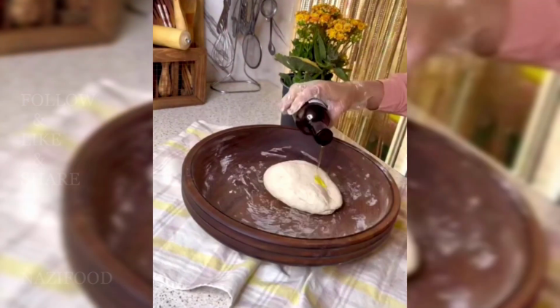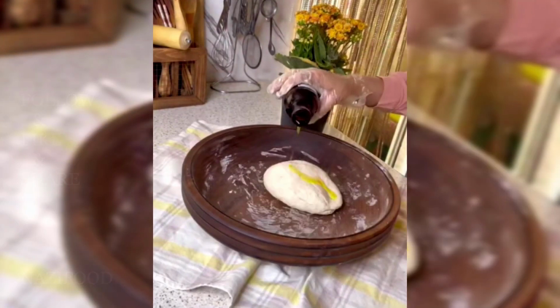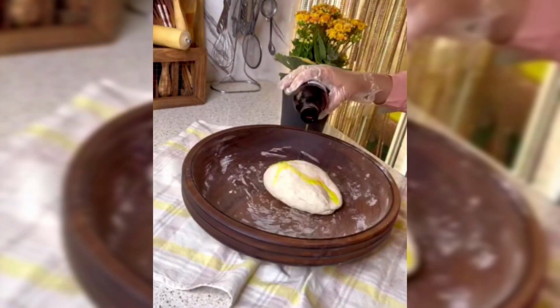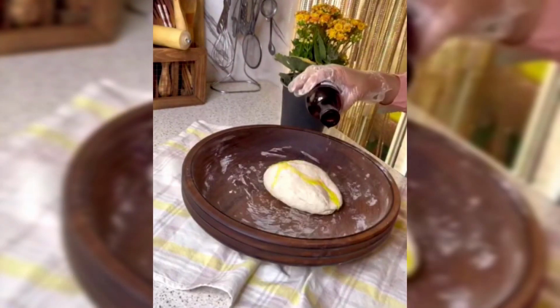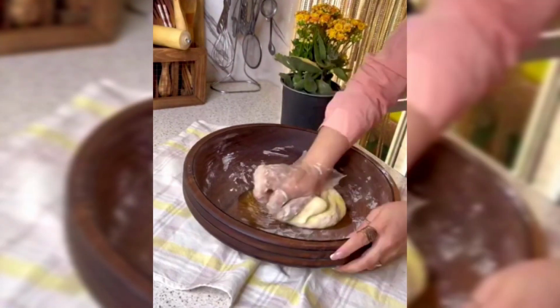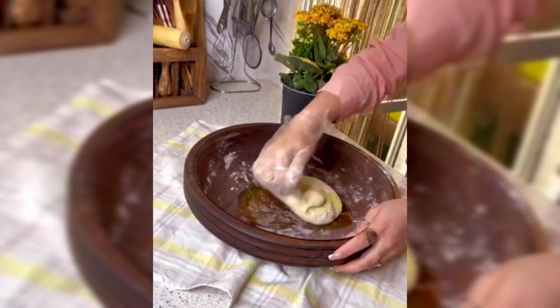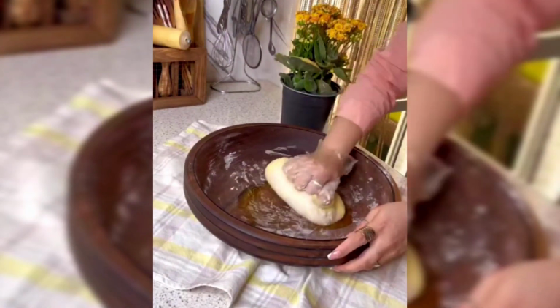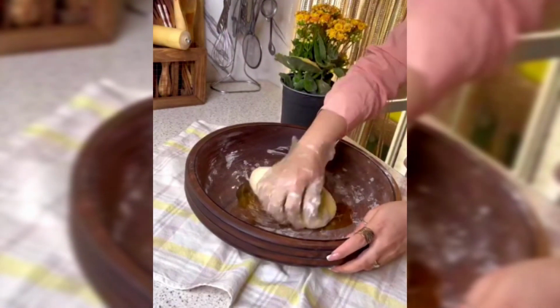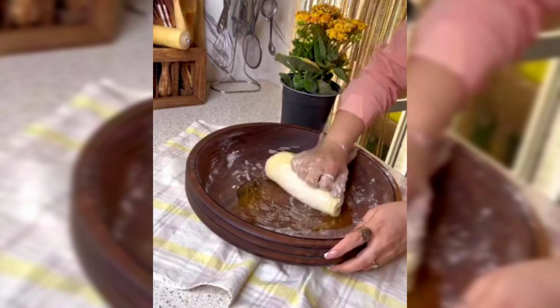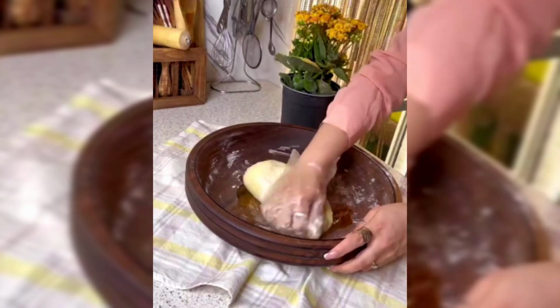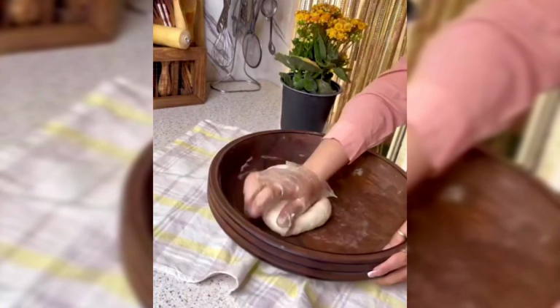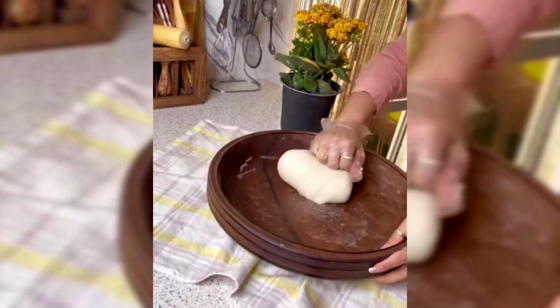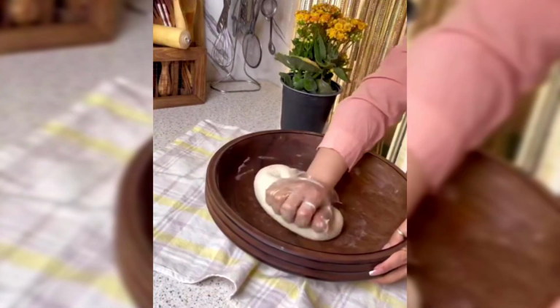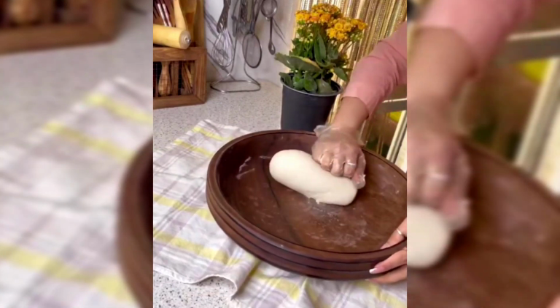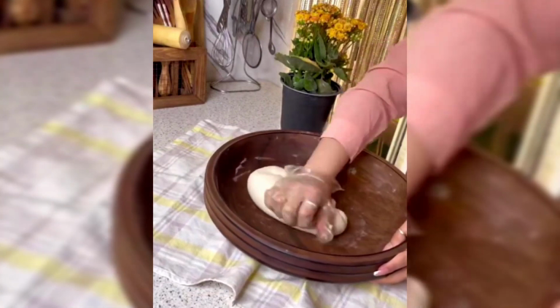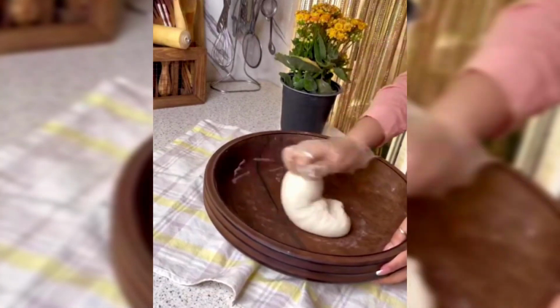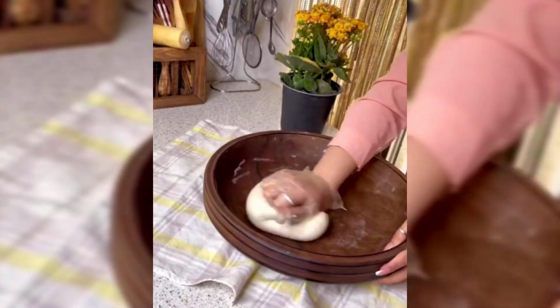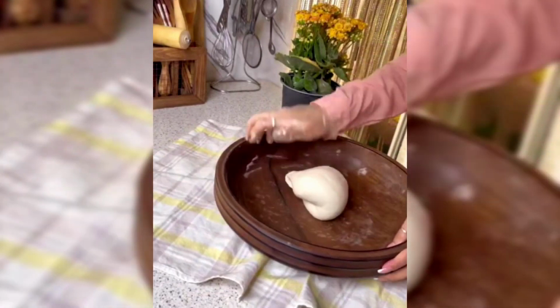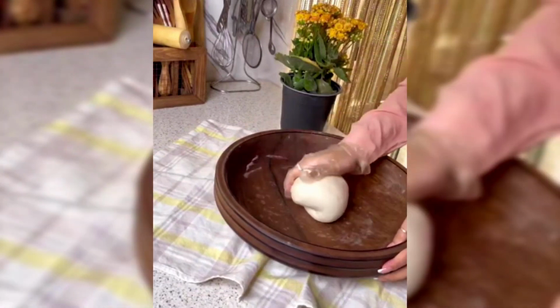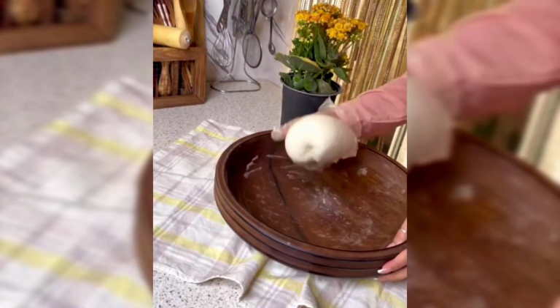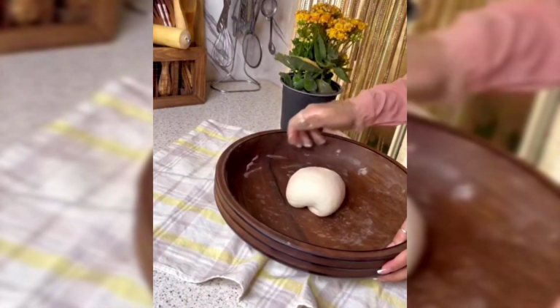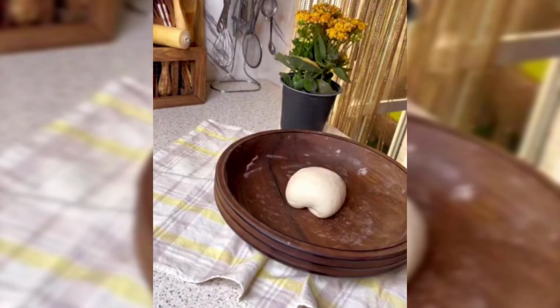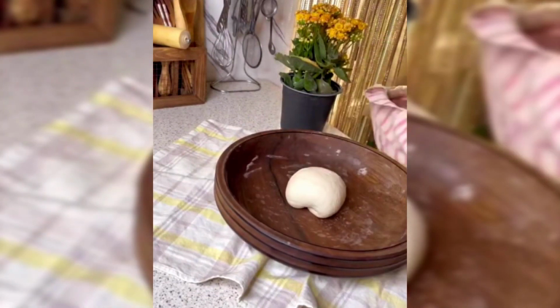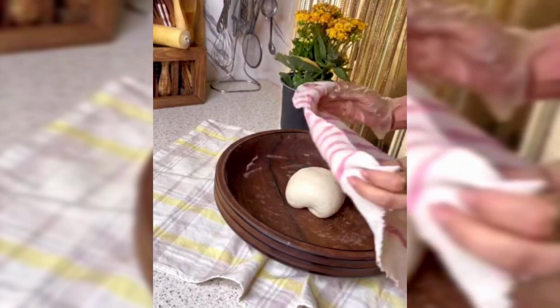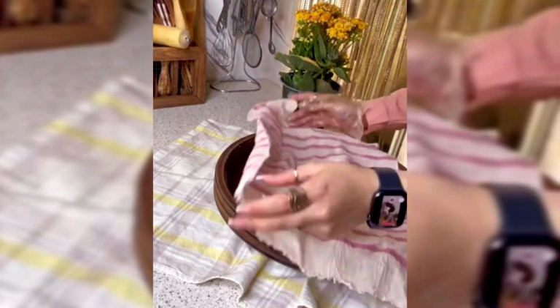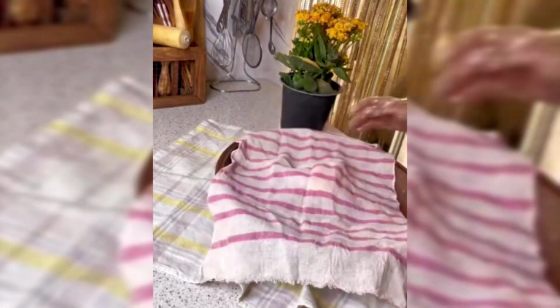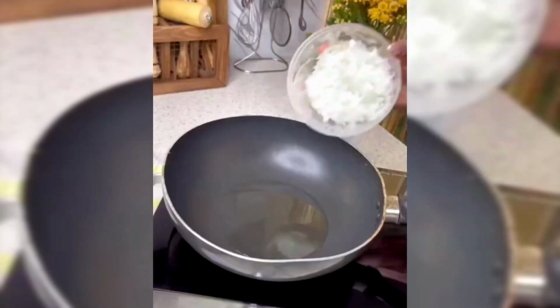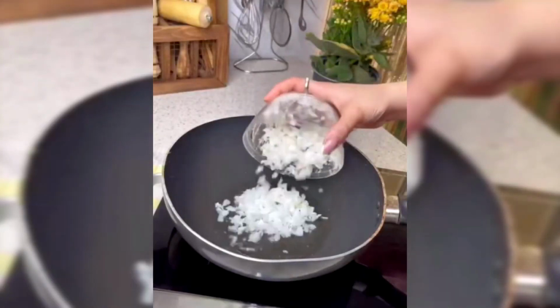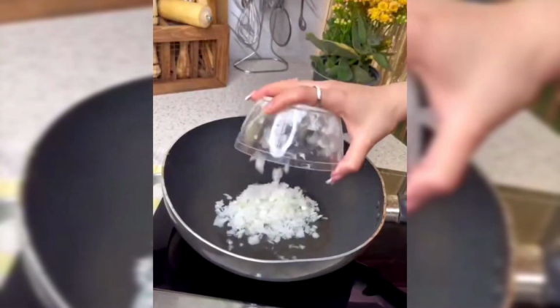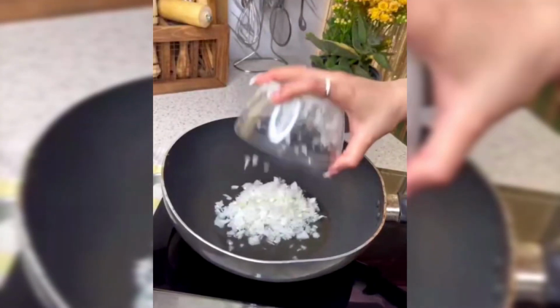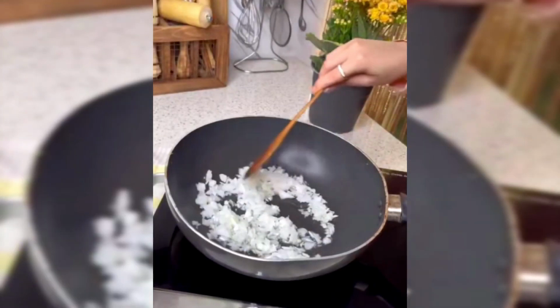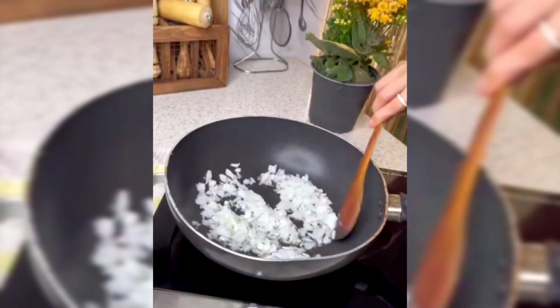Add olive oil to the dough and knead for another 10 minutes until it becomes elastic. Cover the dough with a cloth and let it rest in the kitchen for 1.5 to 2 hours.